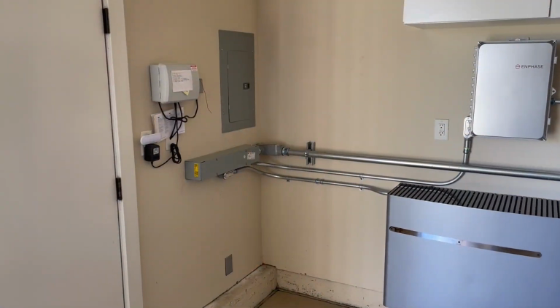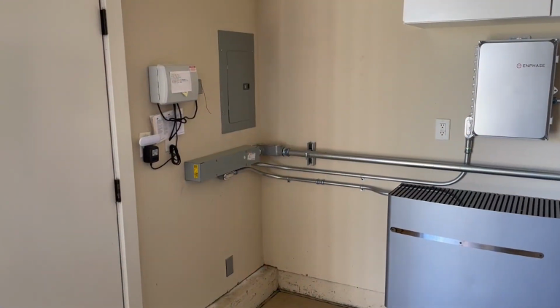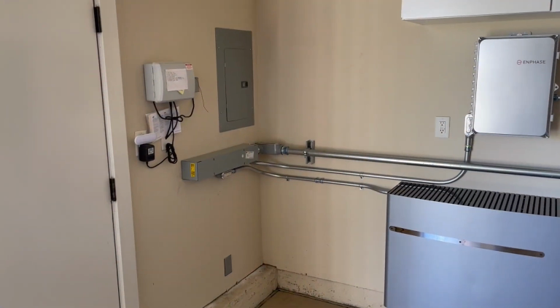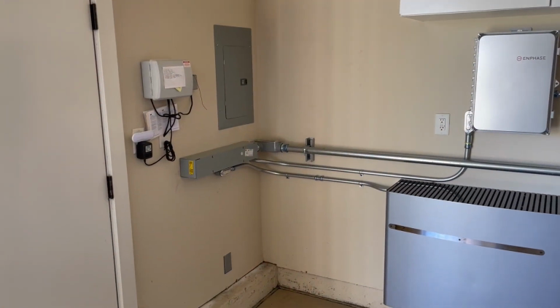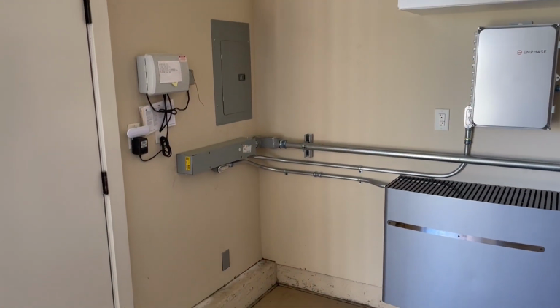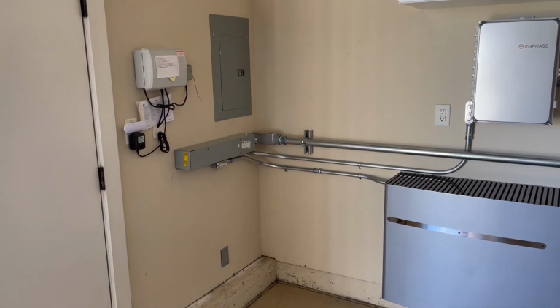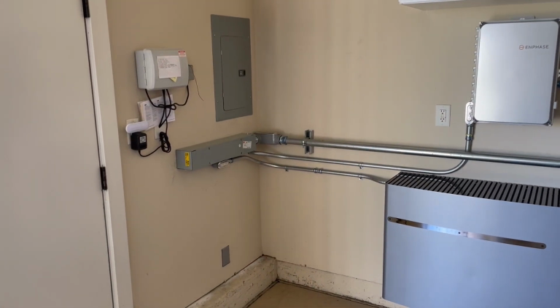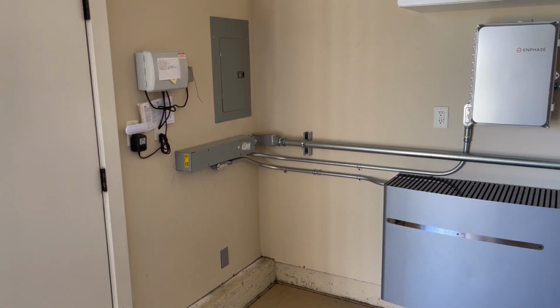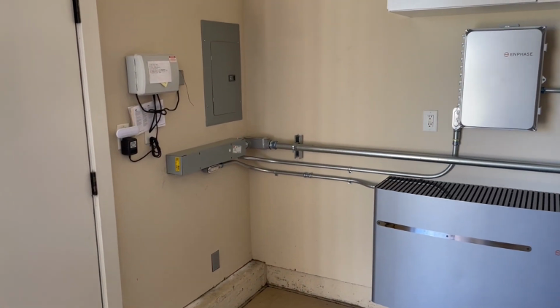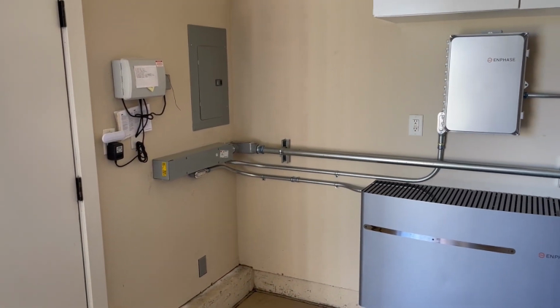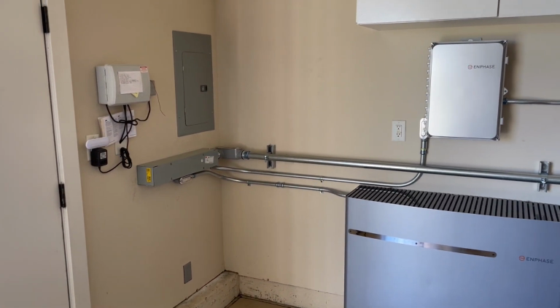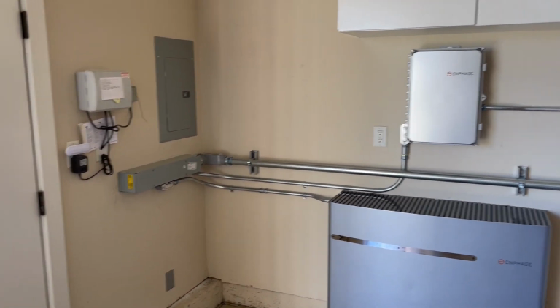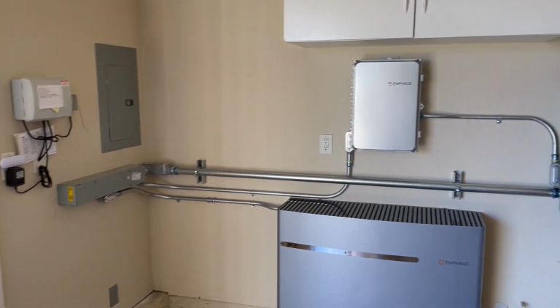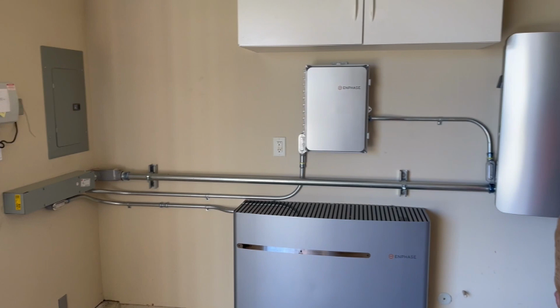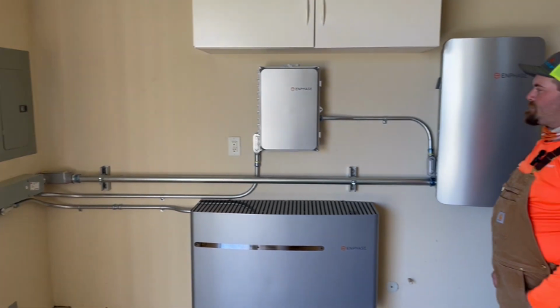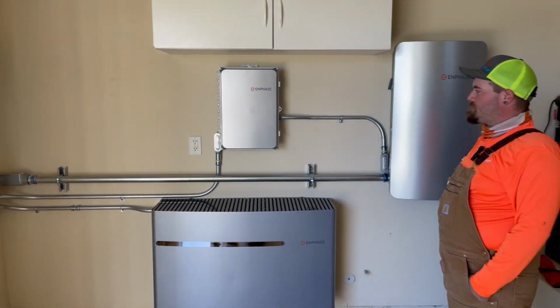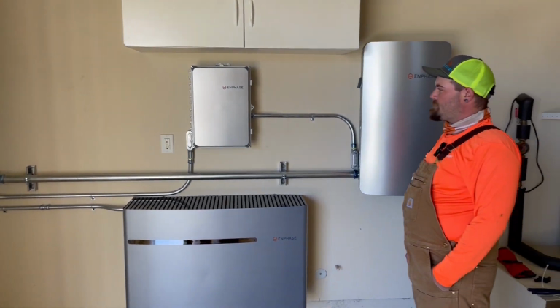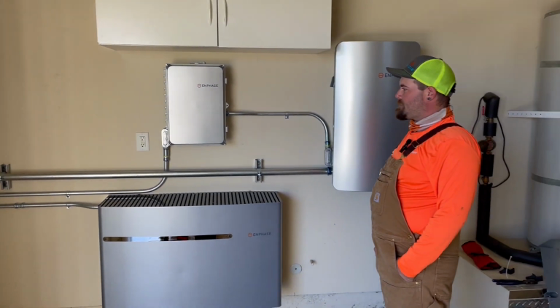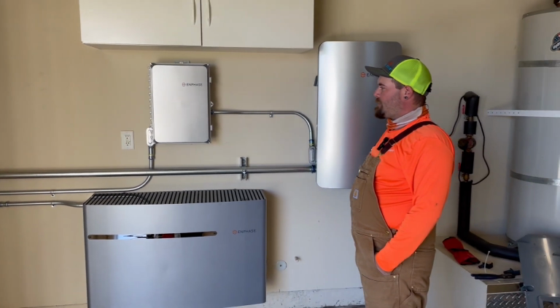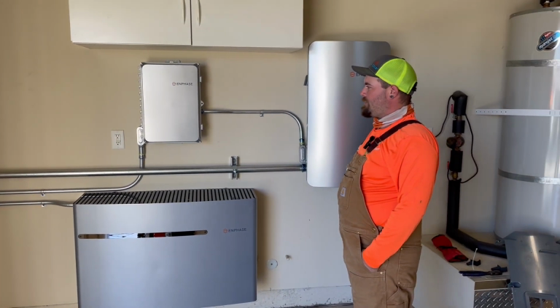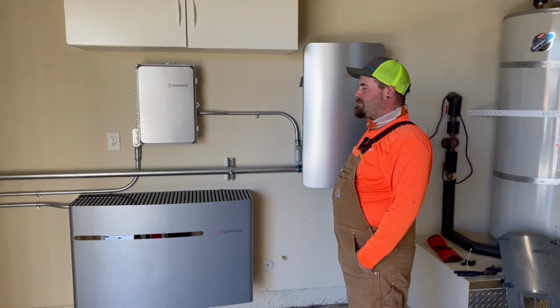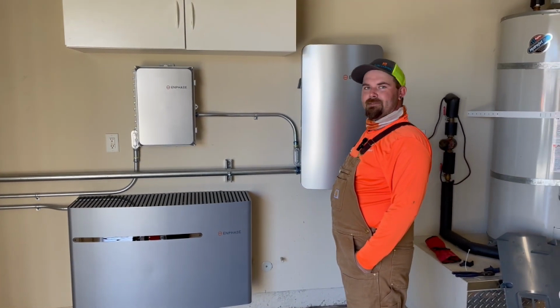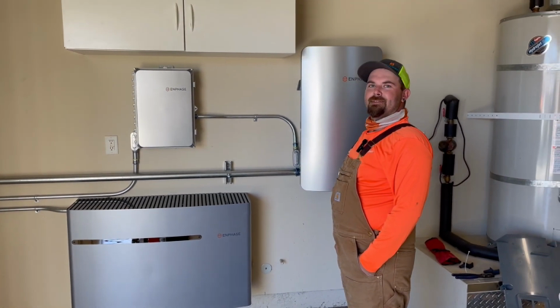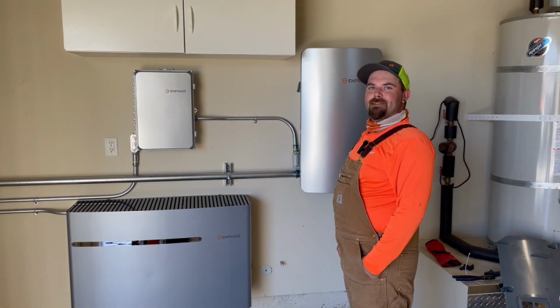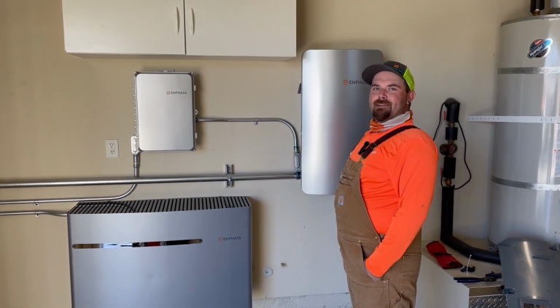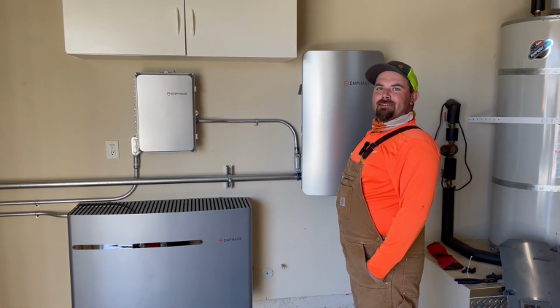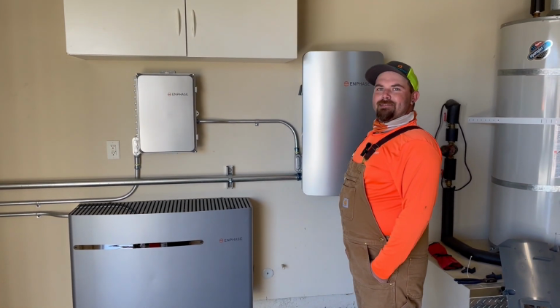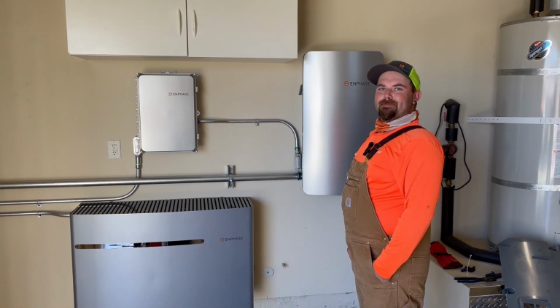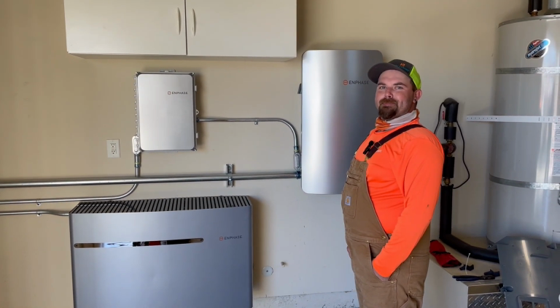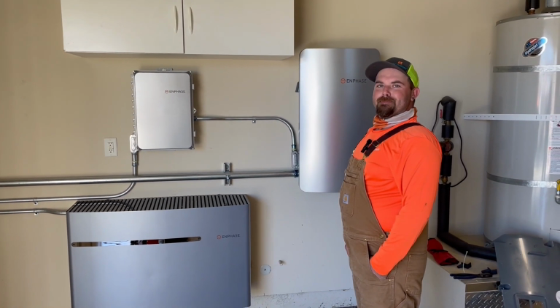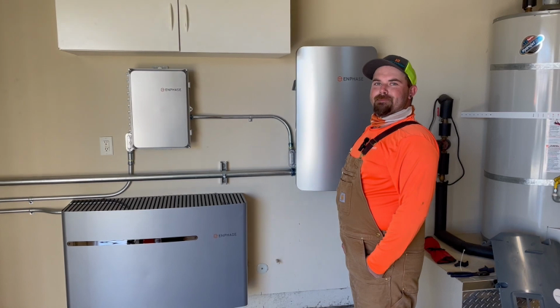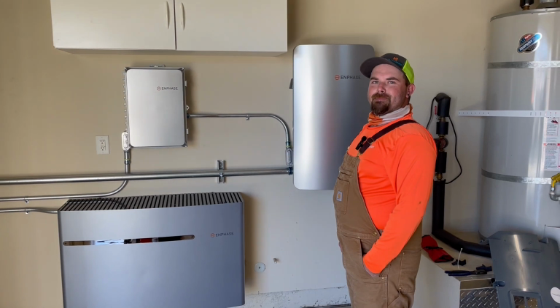This conduit comes right into the garage and into some of these boxes. Here we have Talon Russell, who is the head of SolarCraft's battery team.